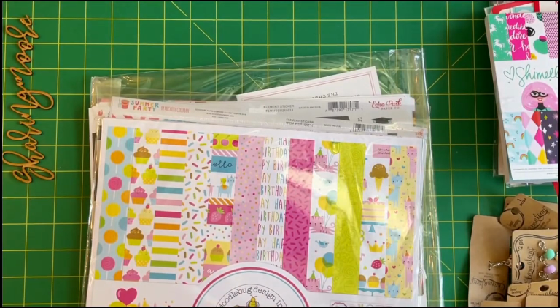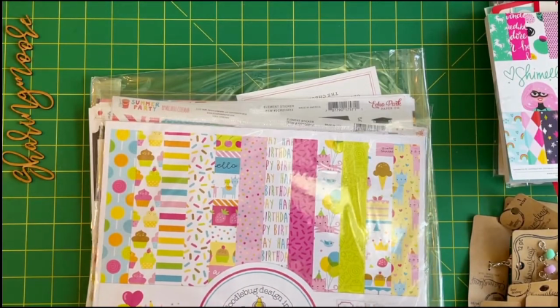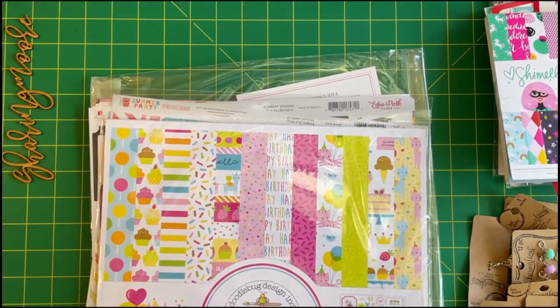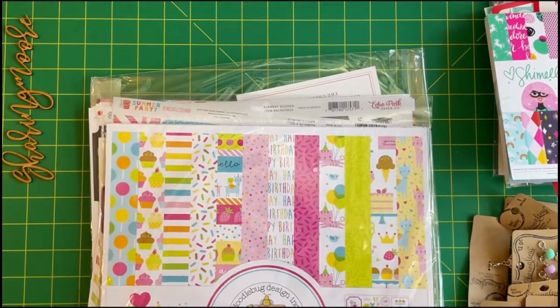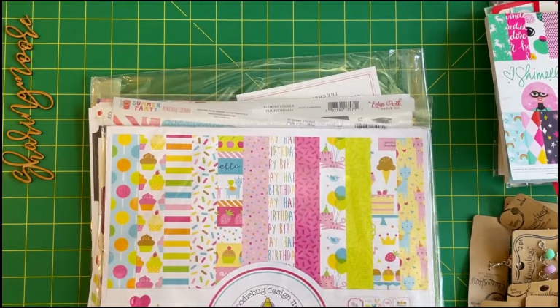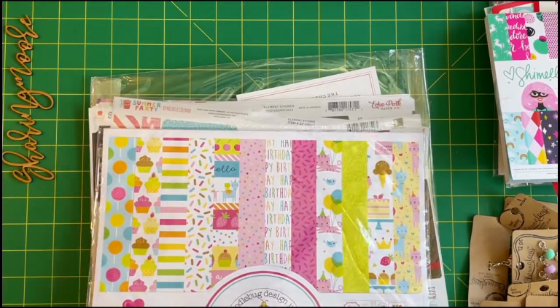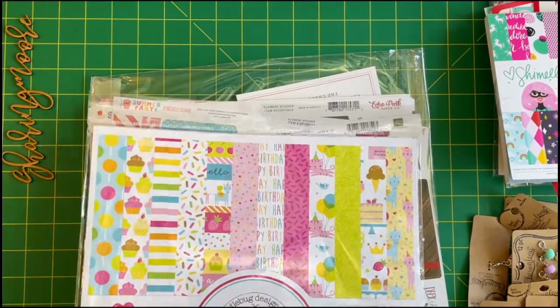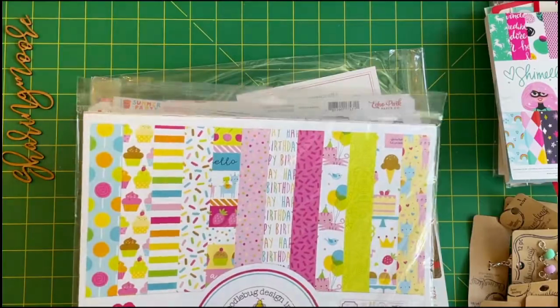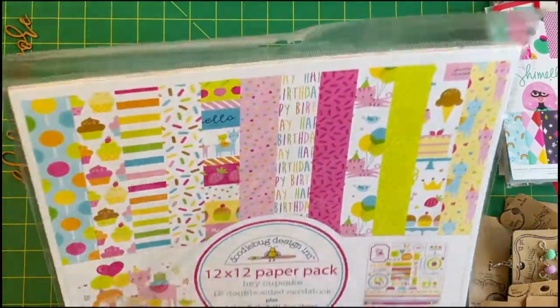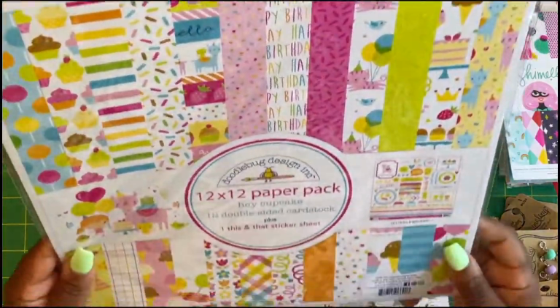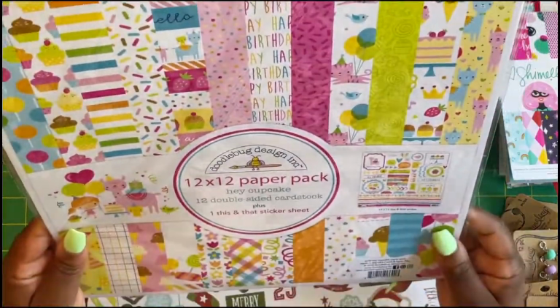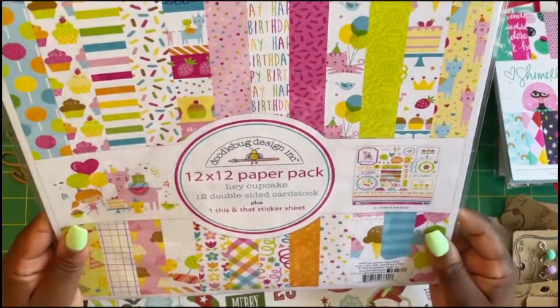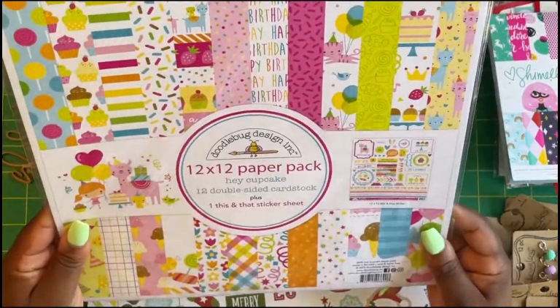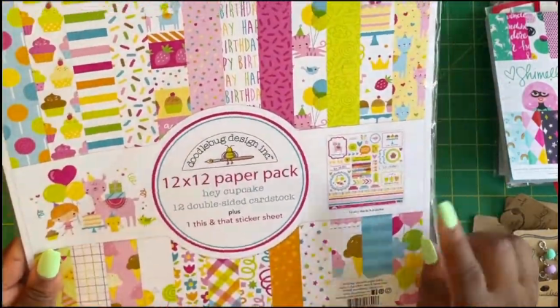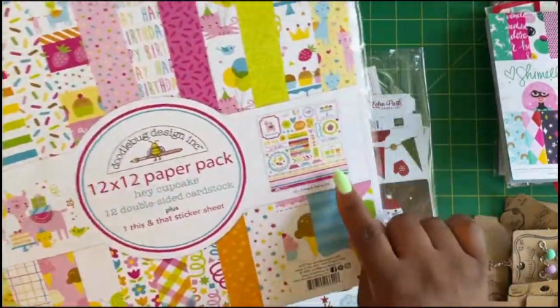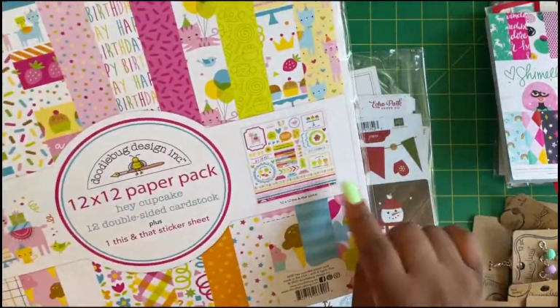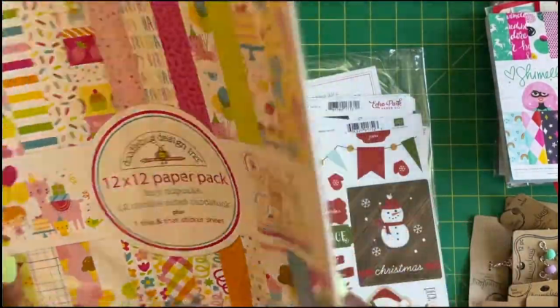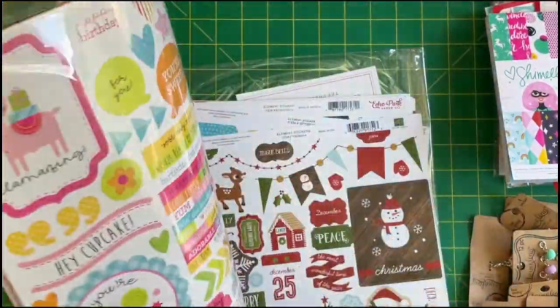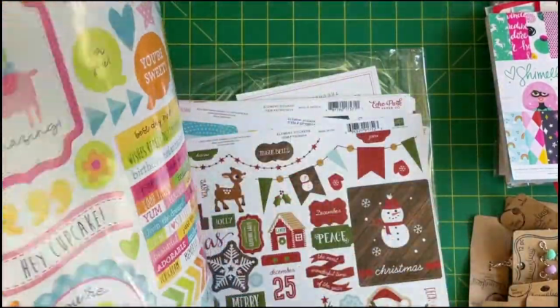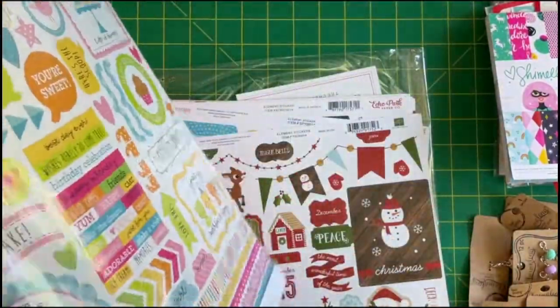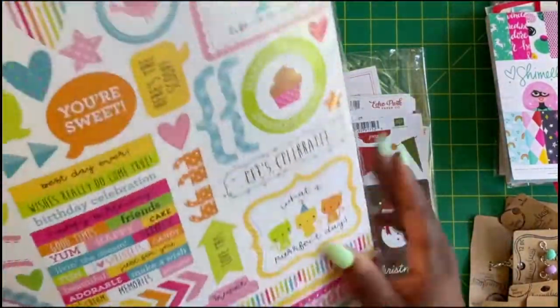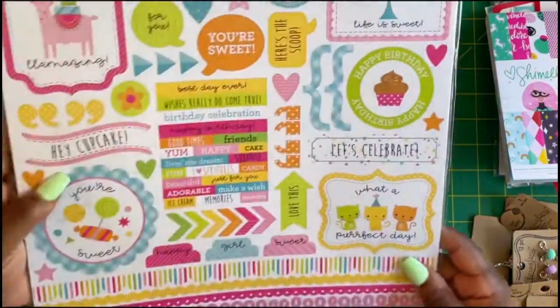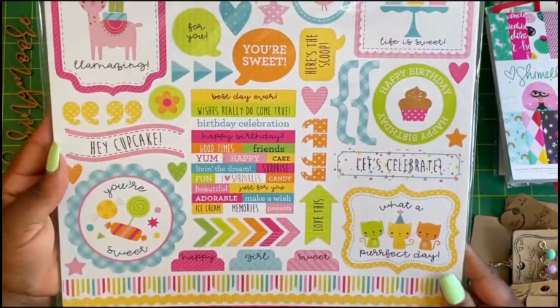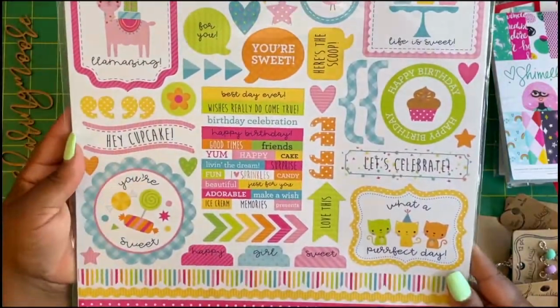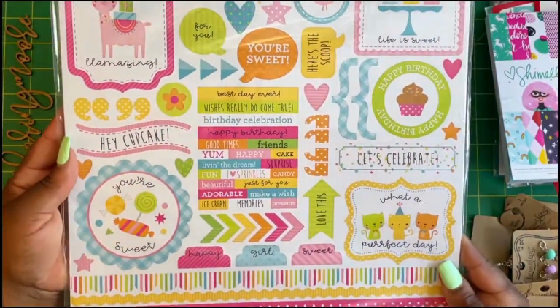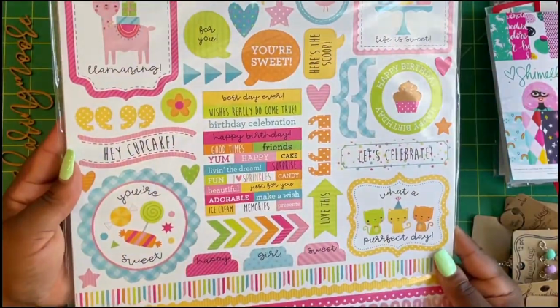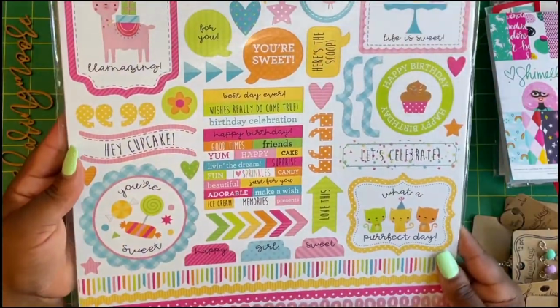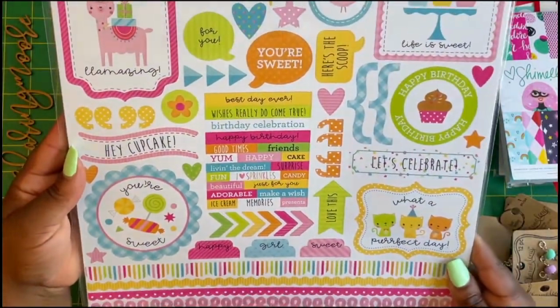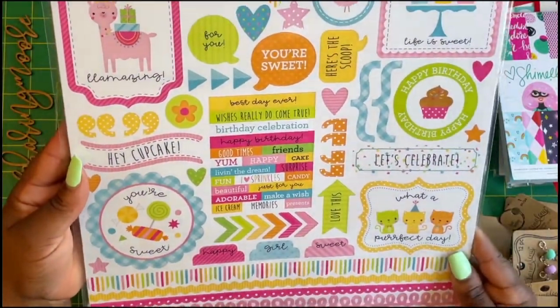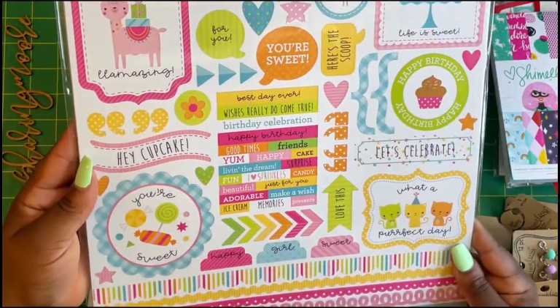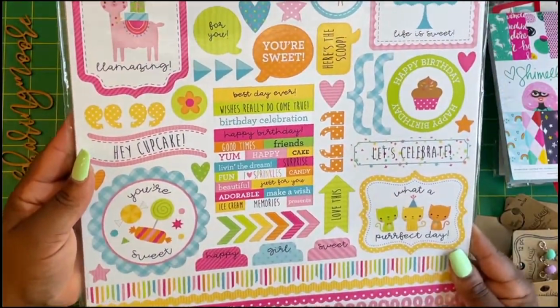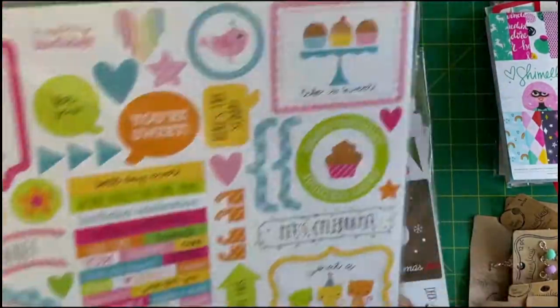Then I got the 12 by 12 Hey Cupcake double-sided cardstock, and there's also a sticker sheet included. Here's the sticker sheet for that collection — I'm going to use it to do some birthday projects.